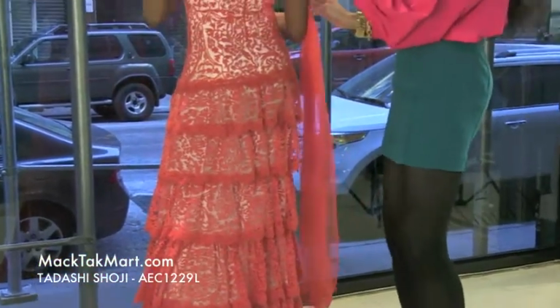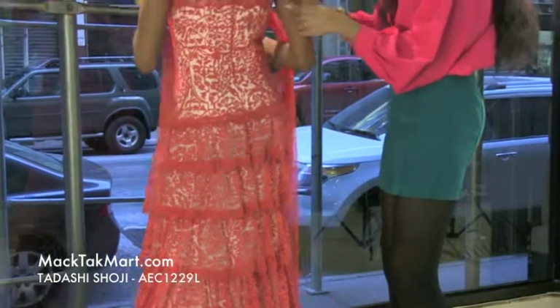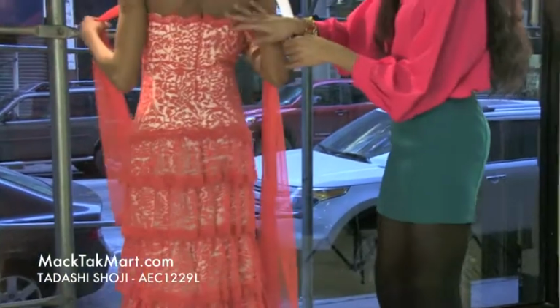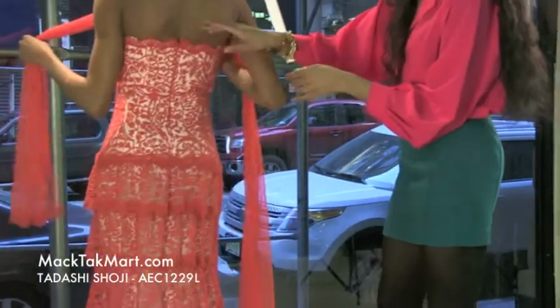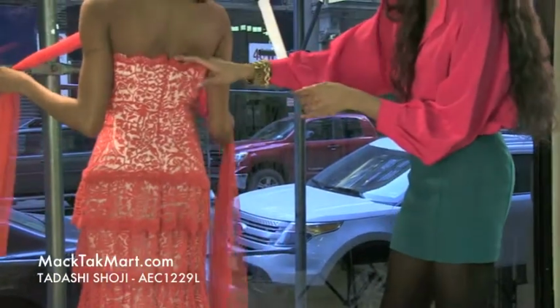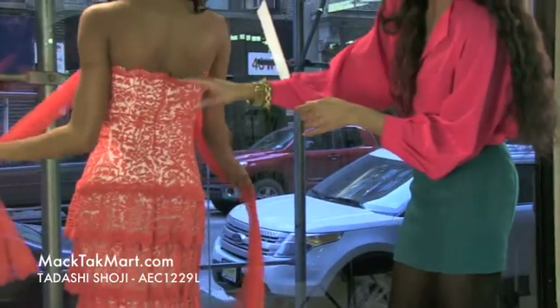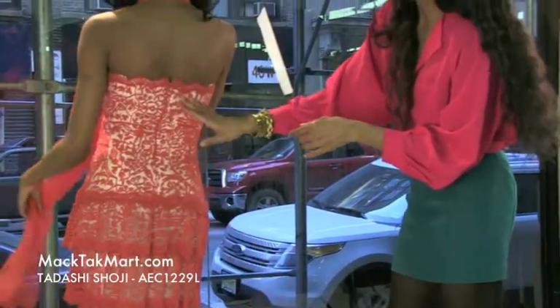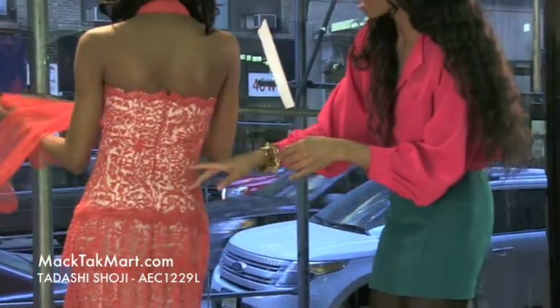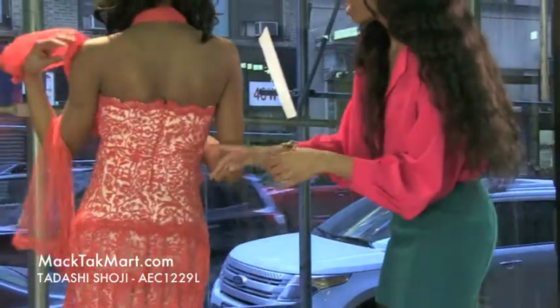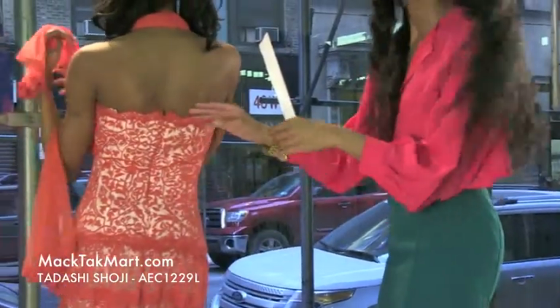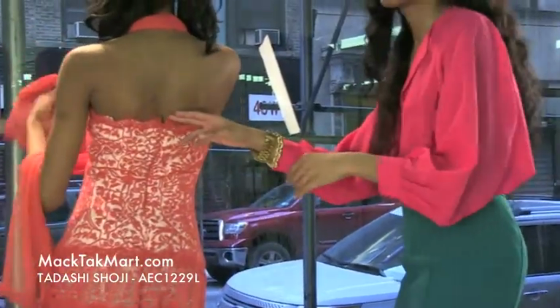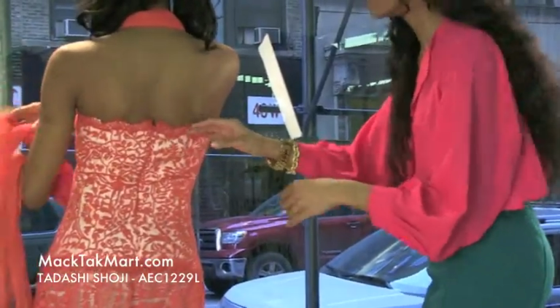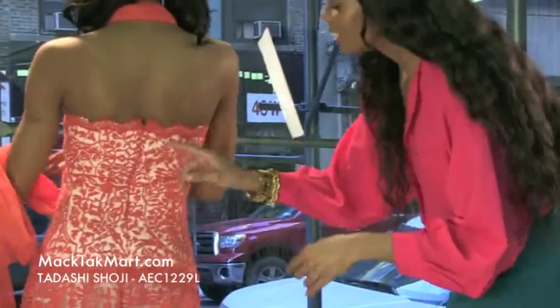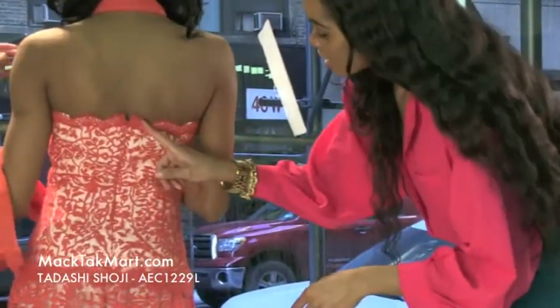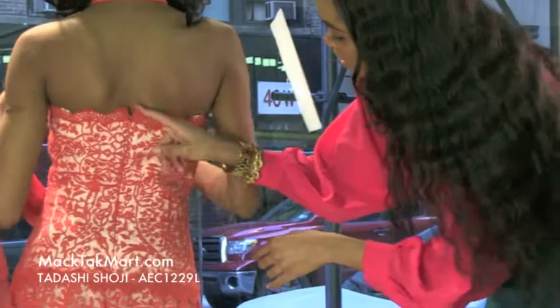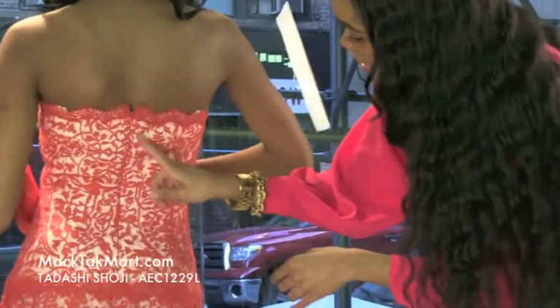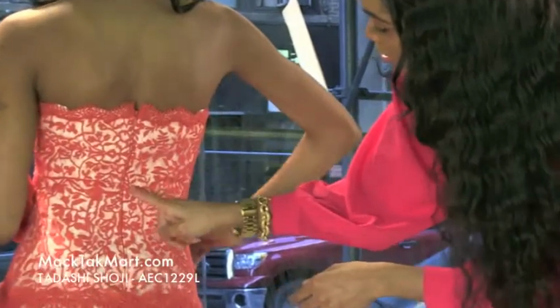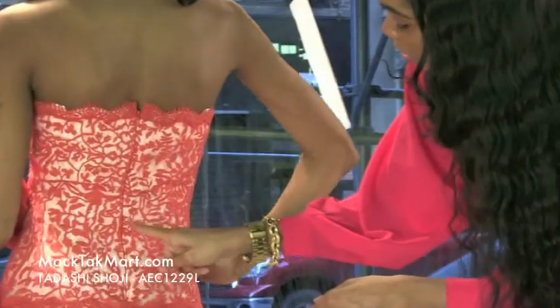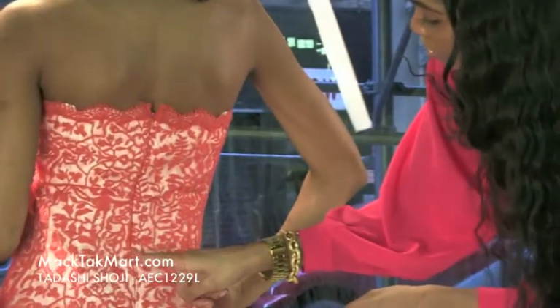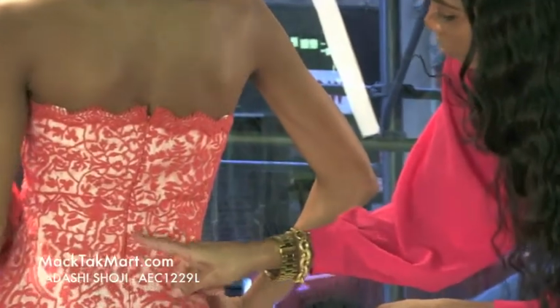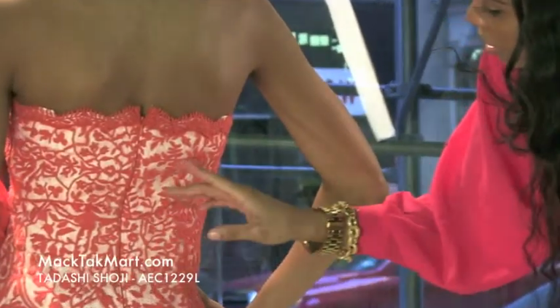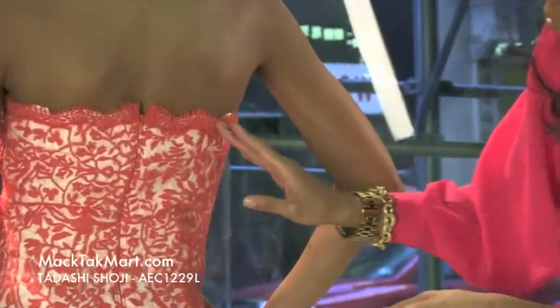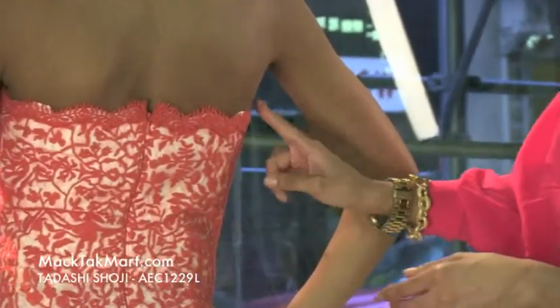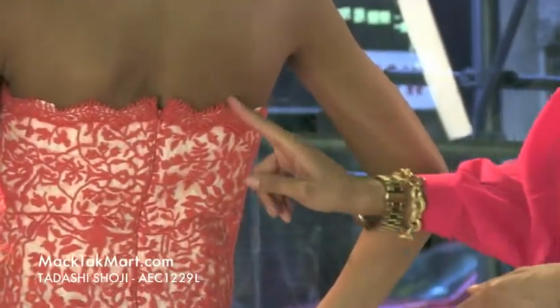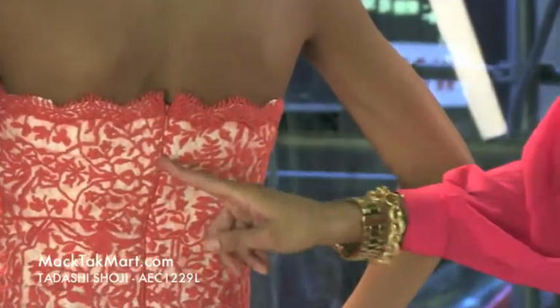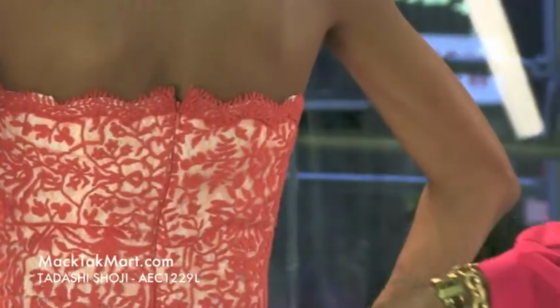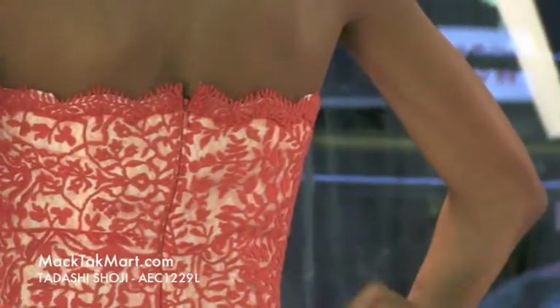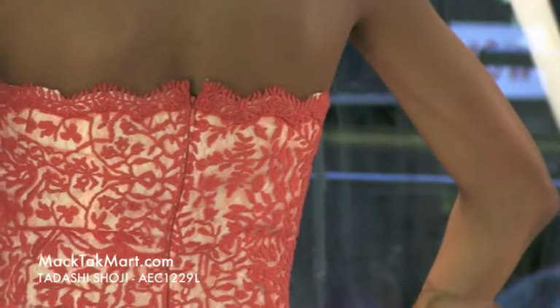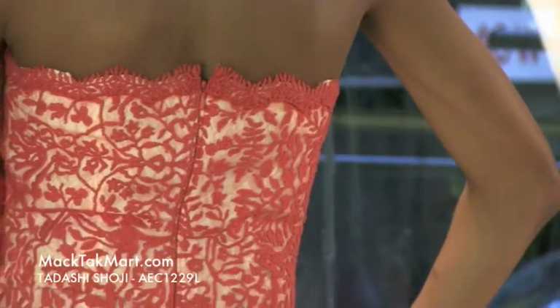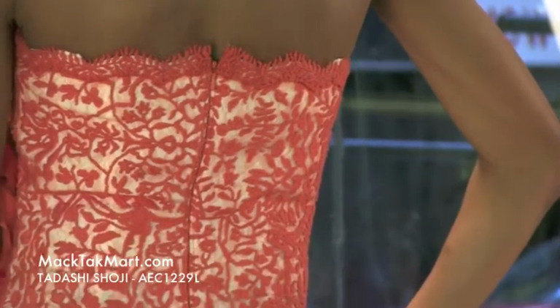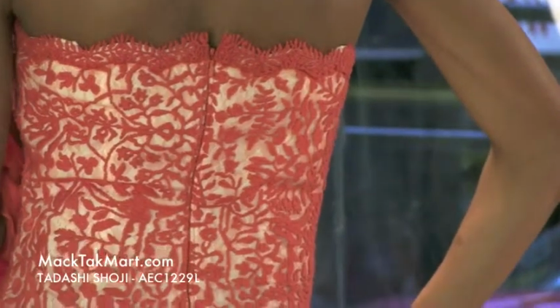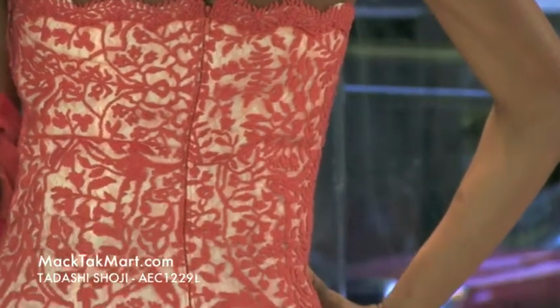It's showing these shoulder blades — absolutely amazing here on this model and on you as well. You can see that the zipper here is invisible, and this knit work and scalloped border is just amazing, accenting this dress just perfectly.